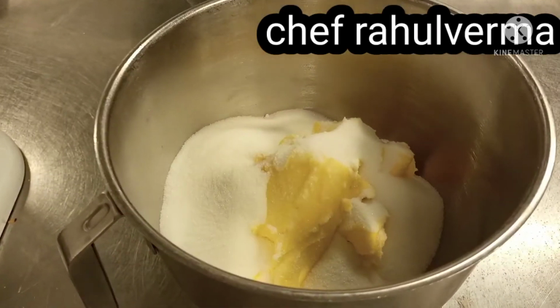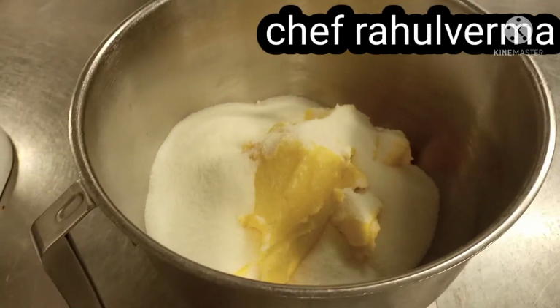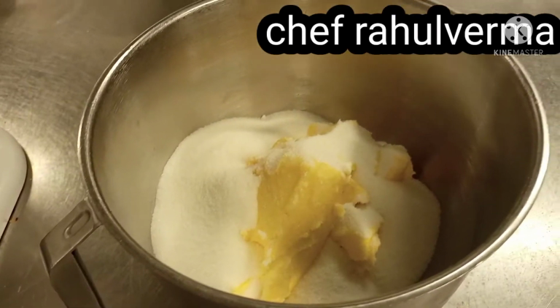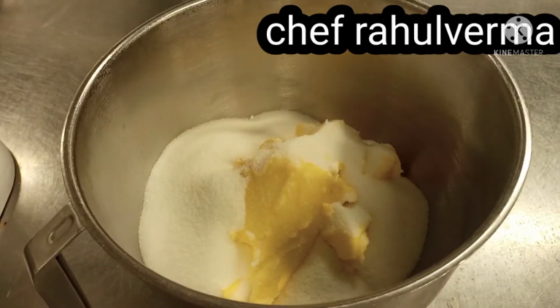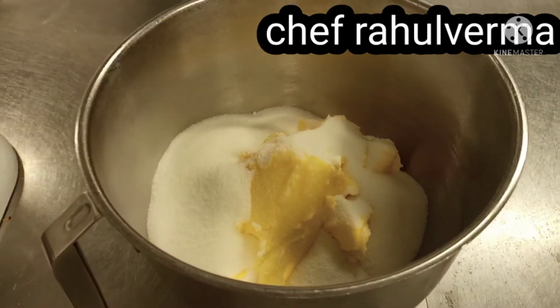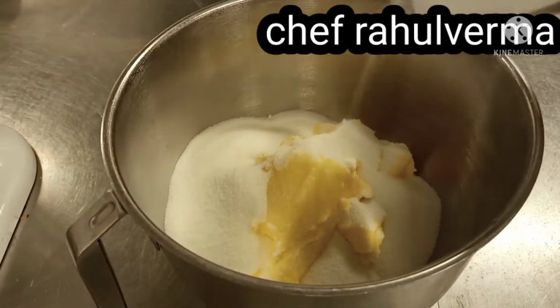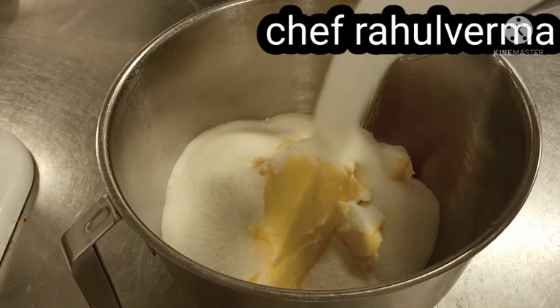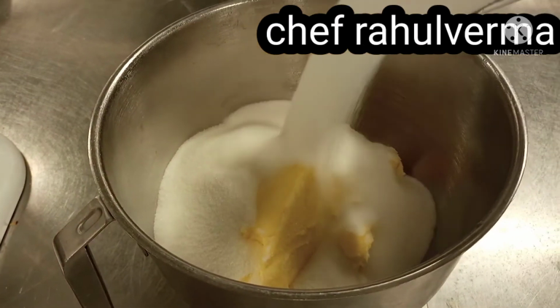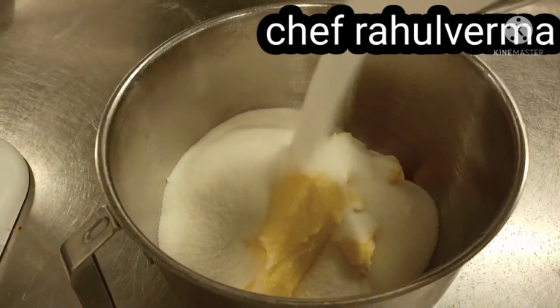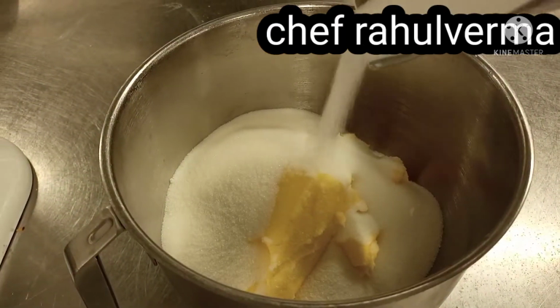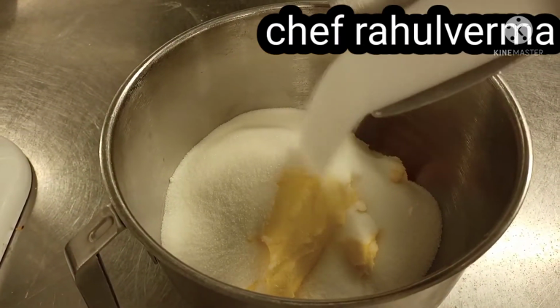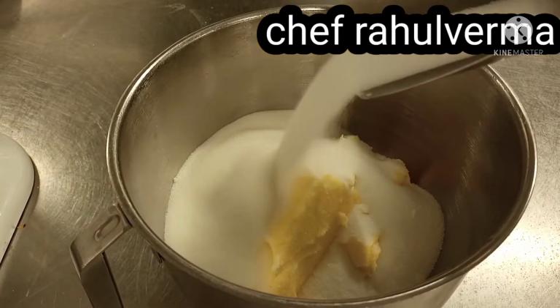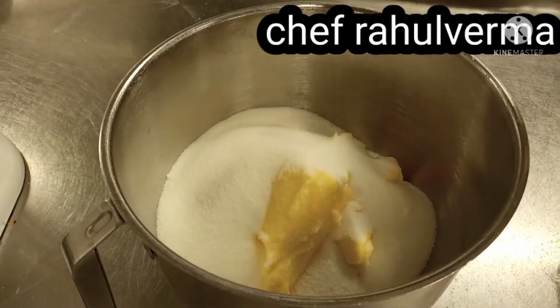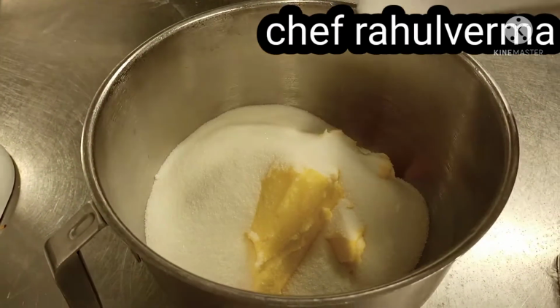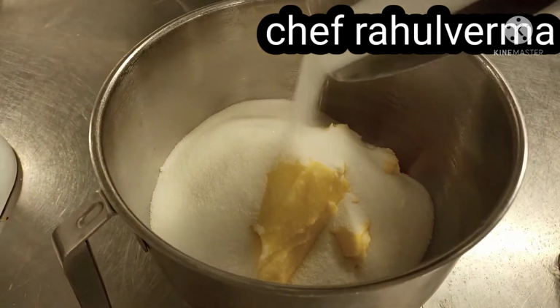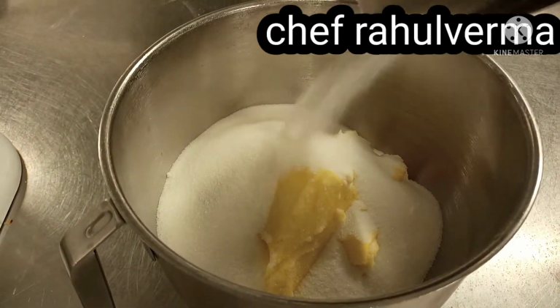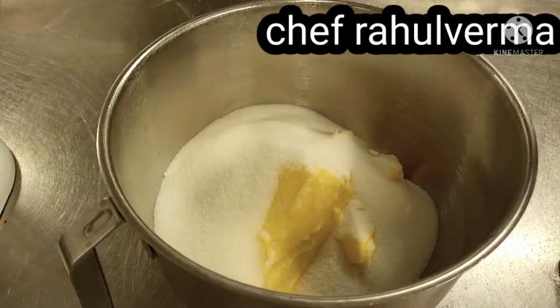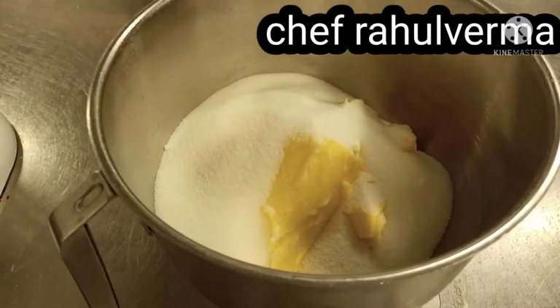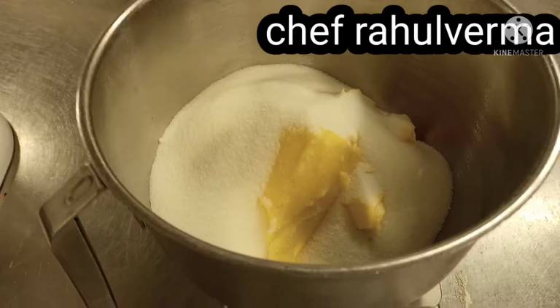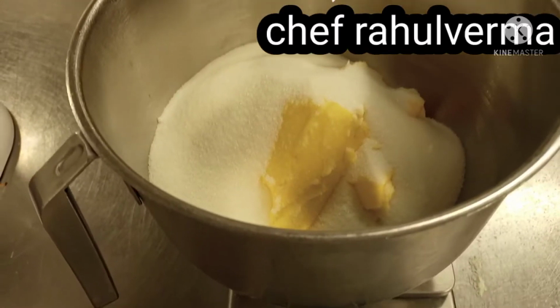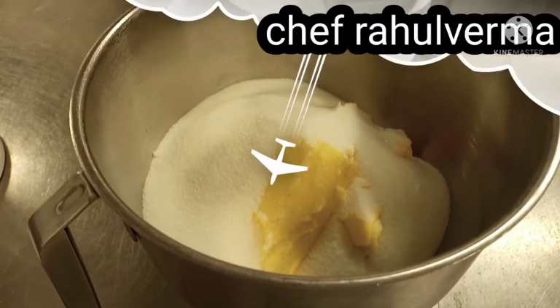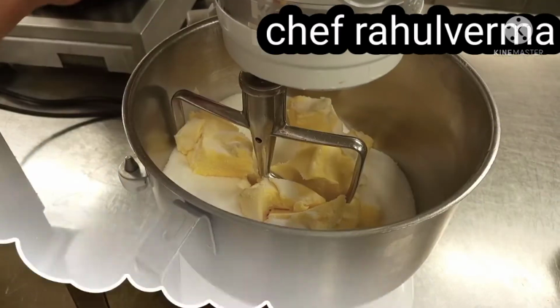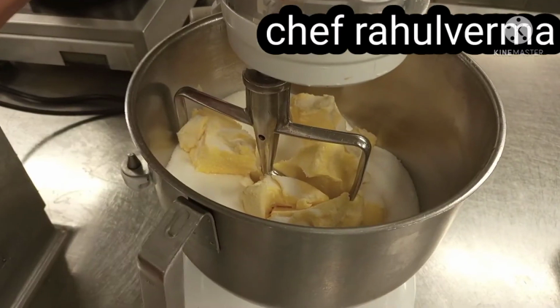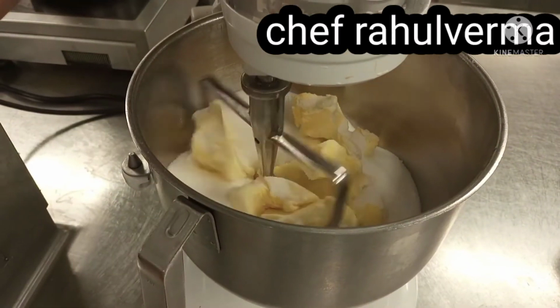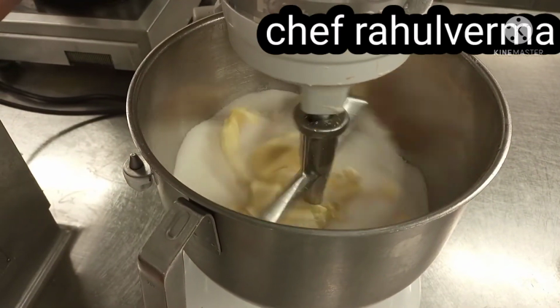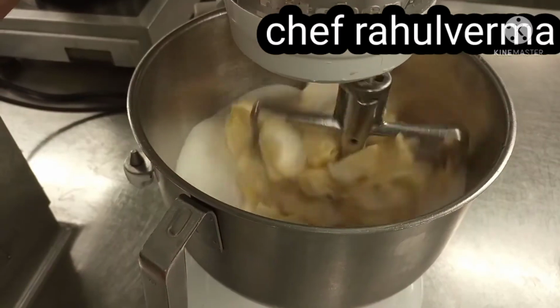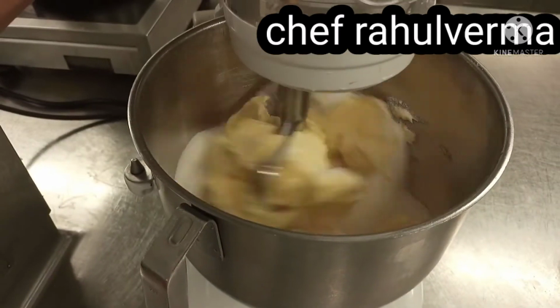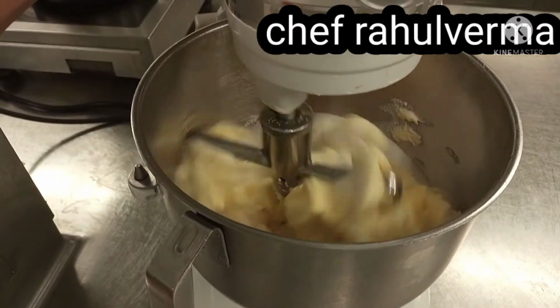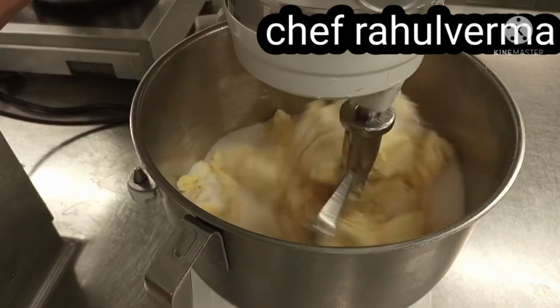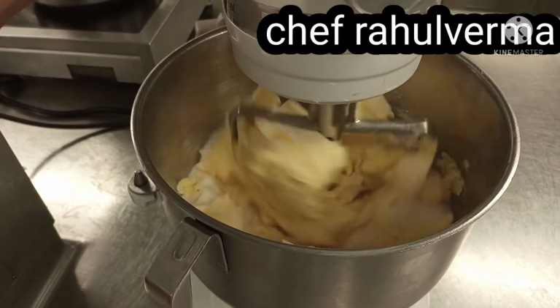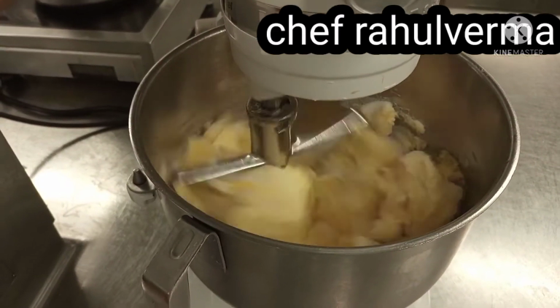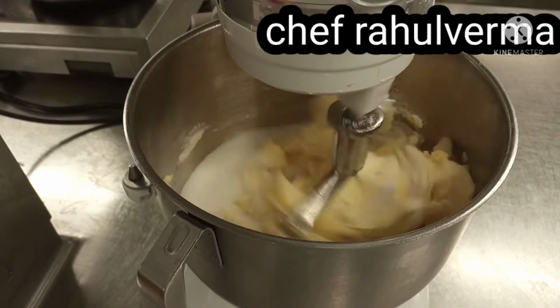I am using butter and sugar, and I am using a bowl as well. So beat it nicely — butter and sugar — until the mixture becomes light and fluffy.